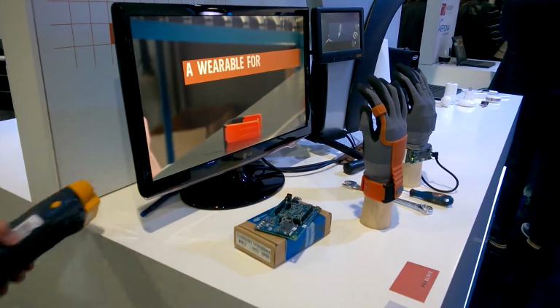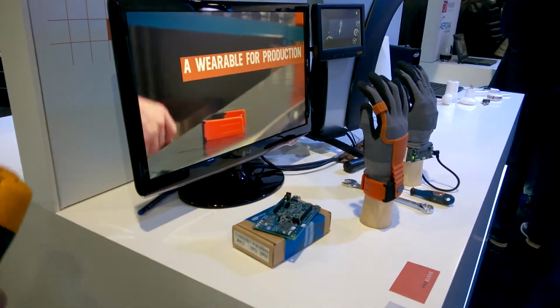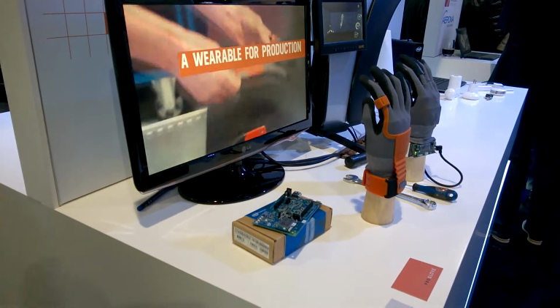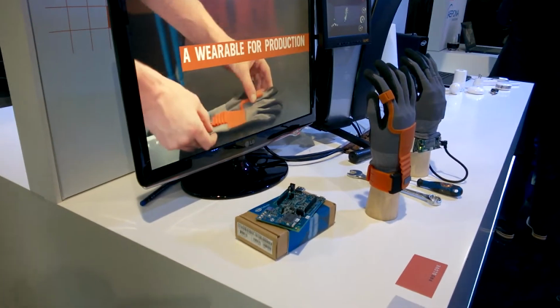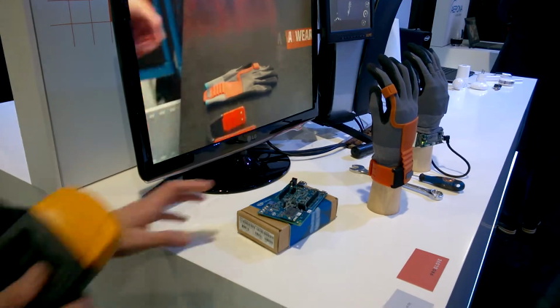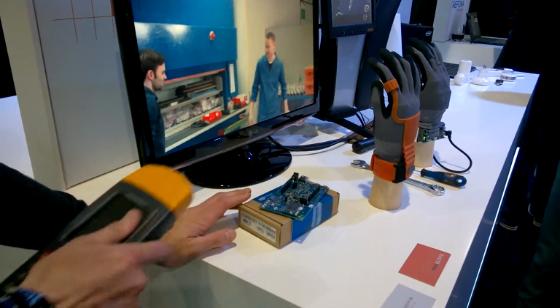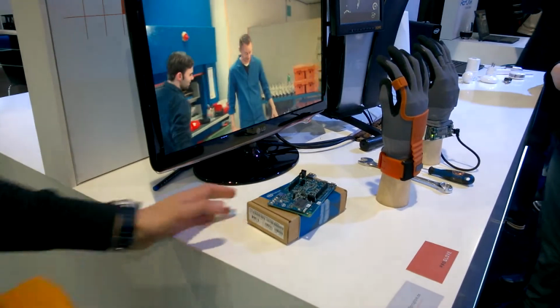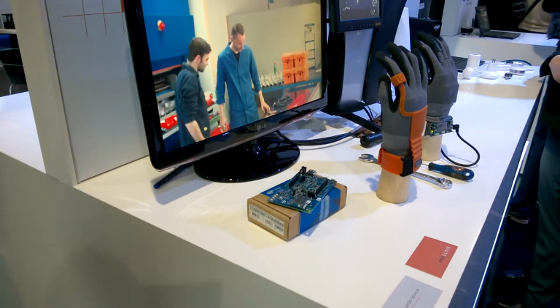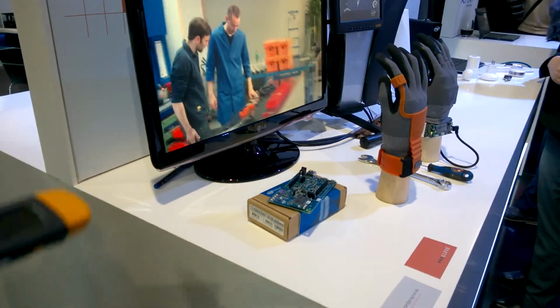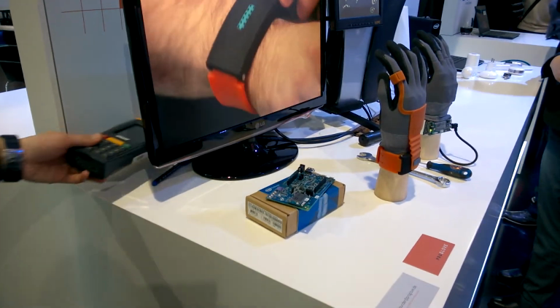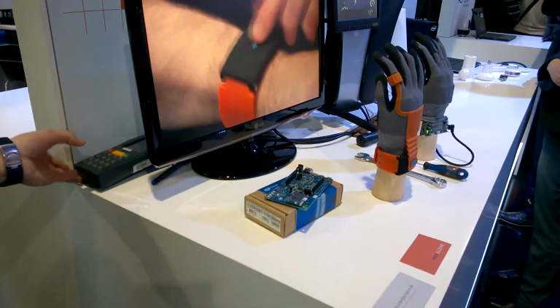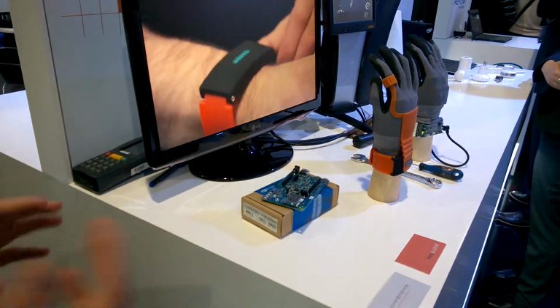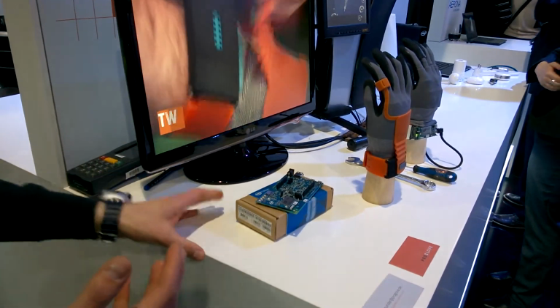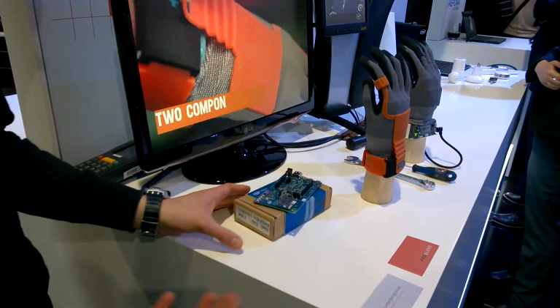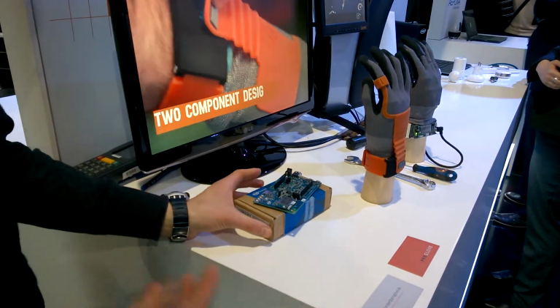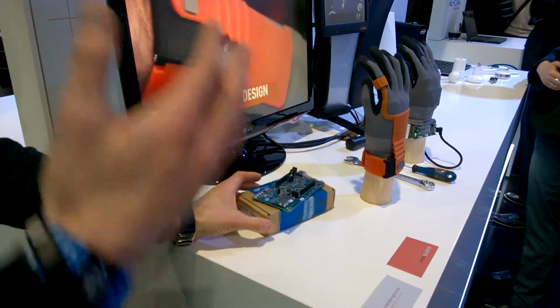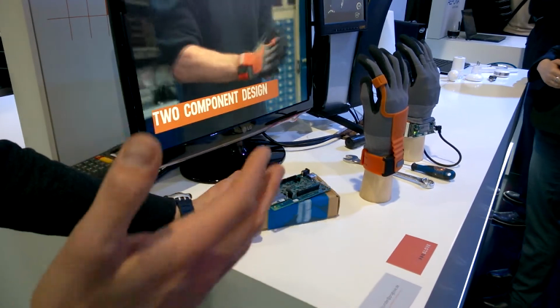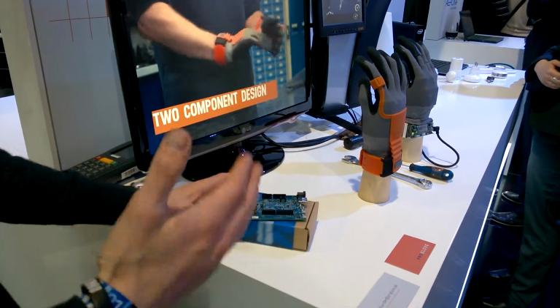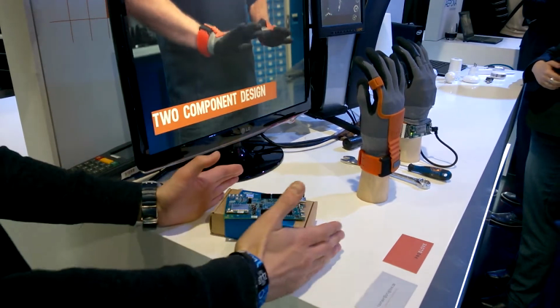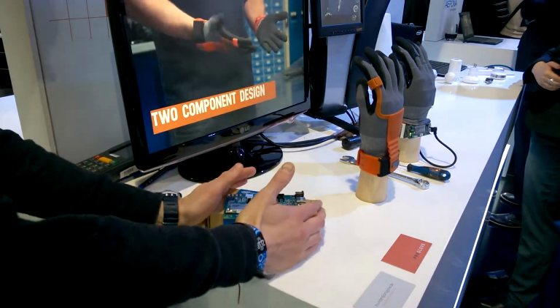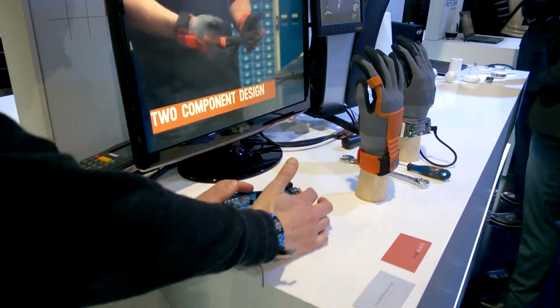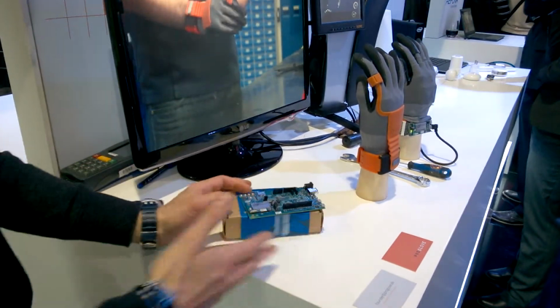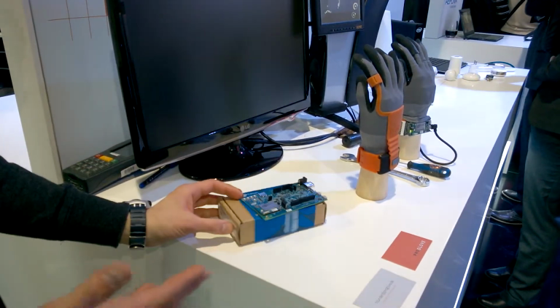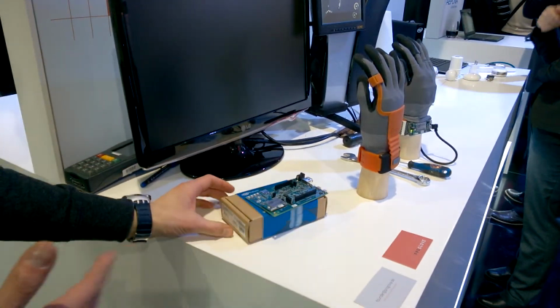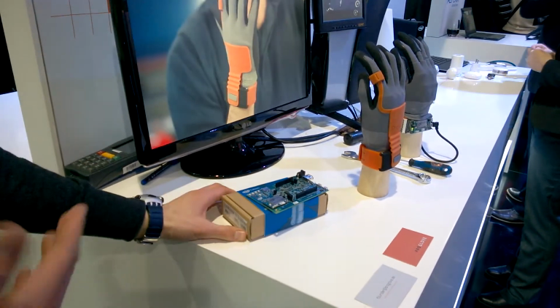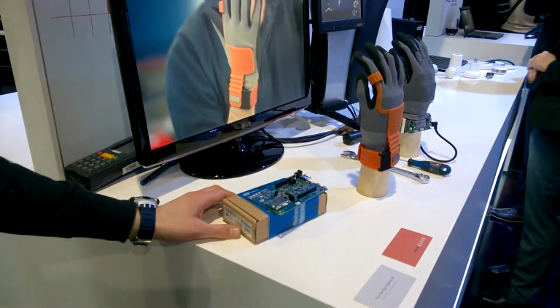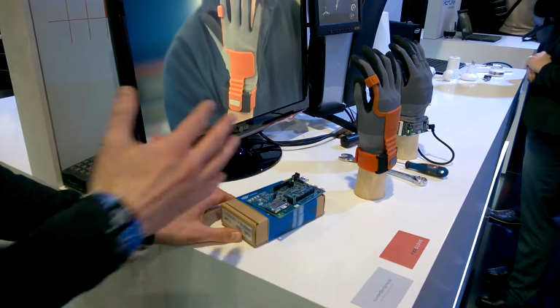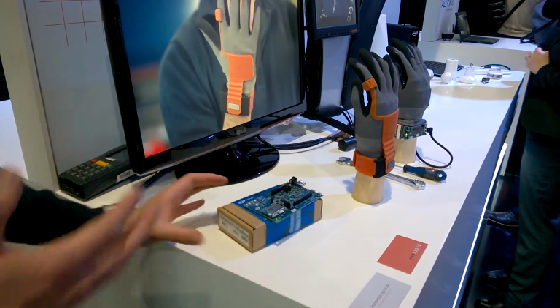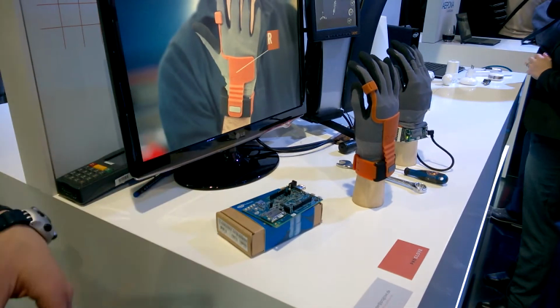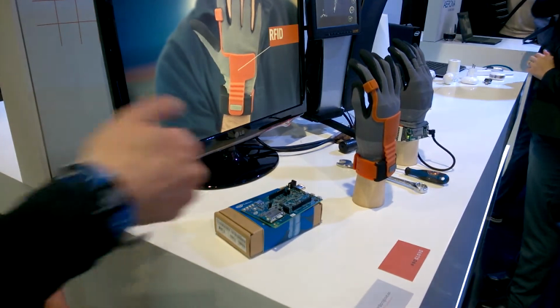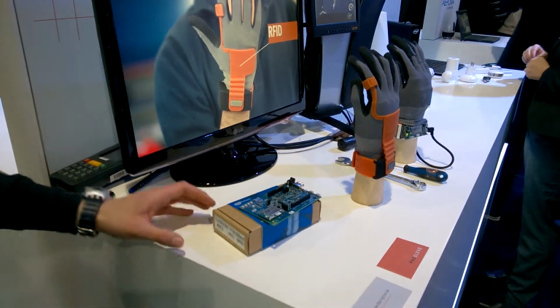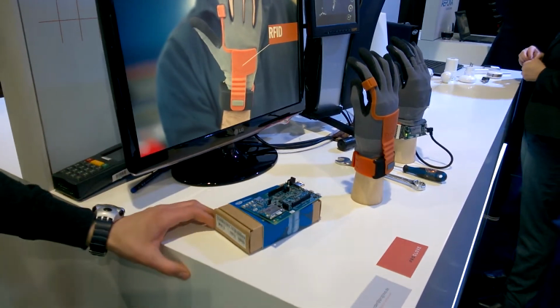For example, at the main assembly line, you still need these scanners for documentation. And we're replacing this with an RFID scanner that's integrated into the glove, so you just touch the part, it's documented. And it's much easier and faster than taking the scanner all the time.